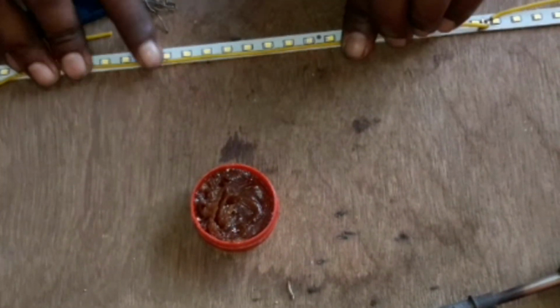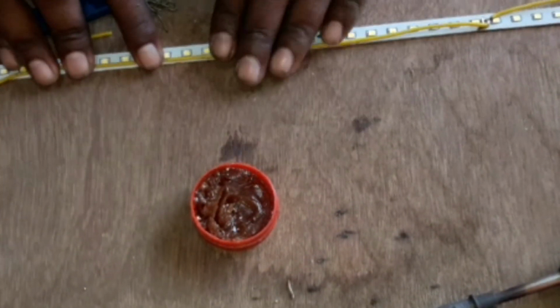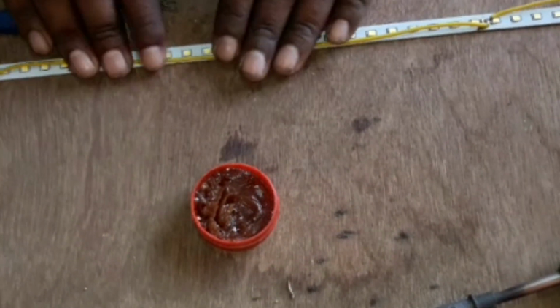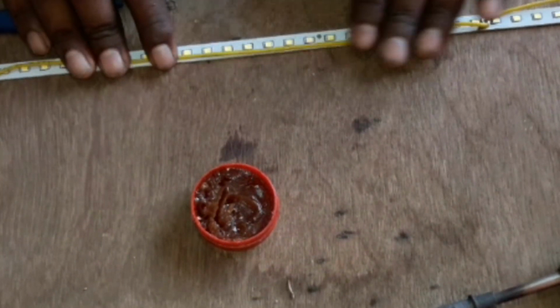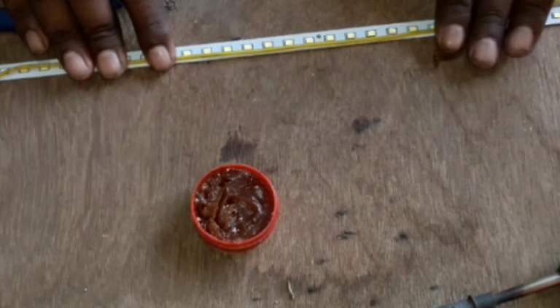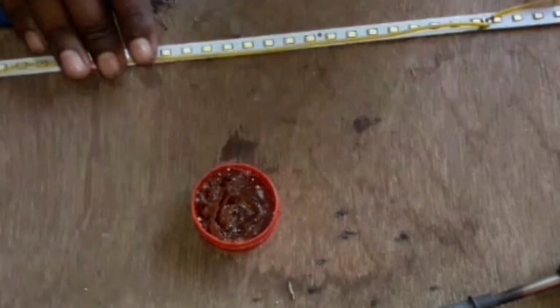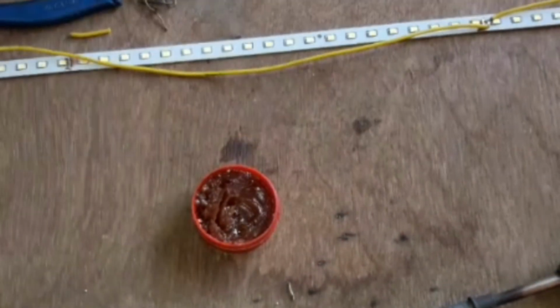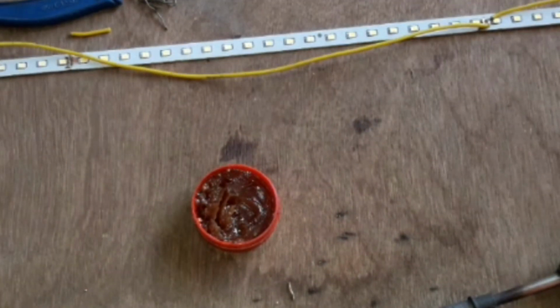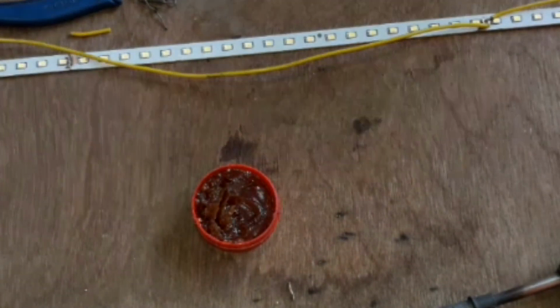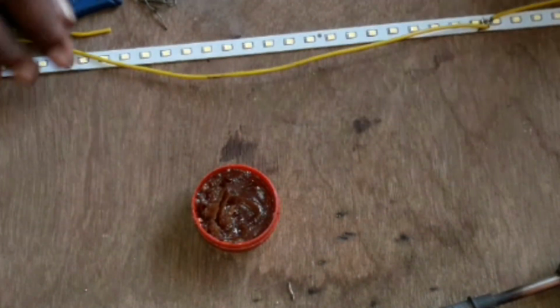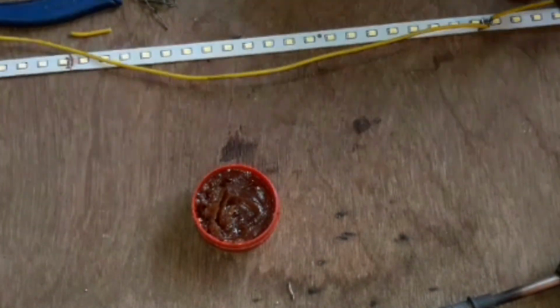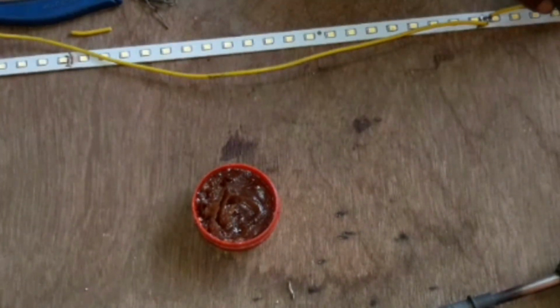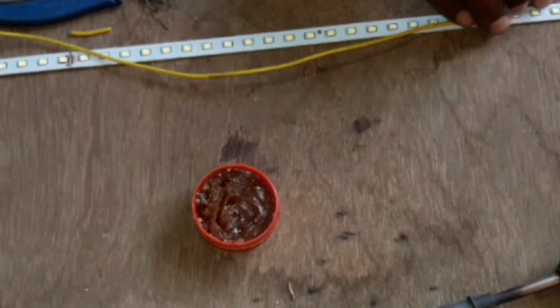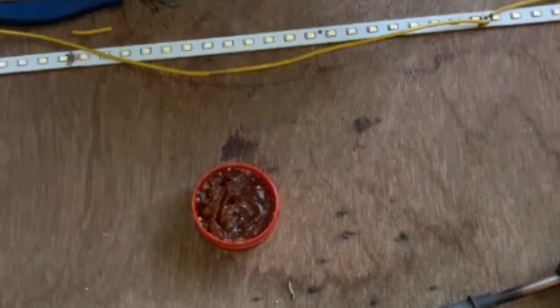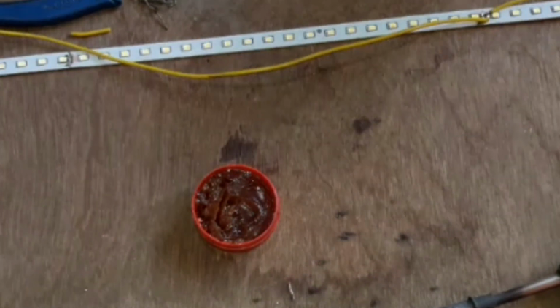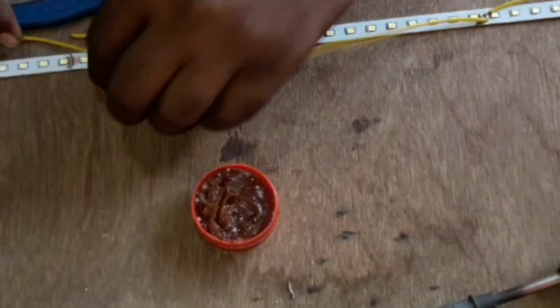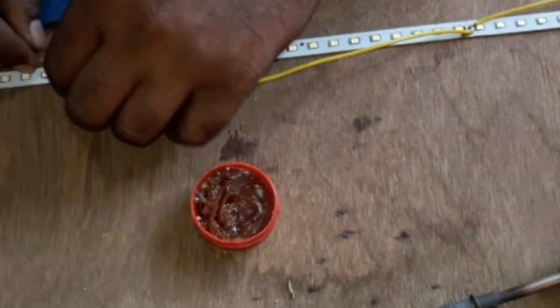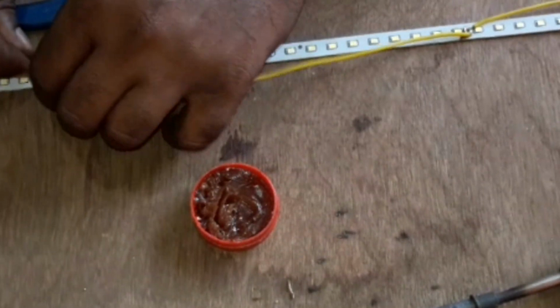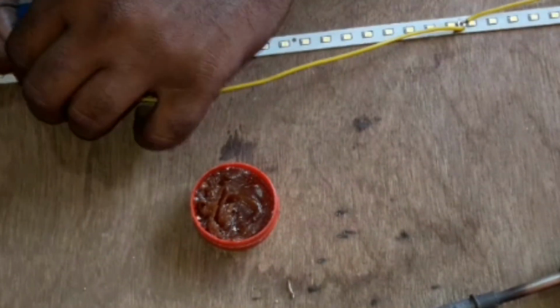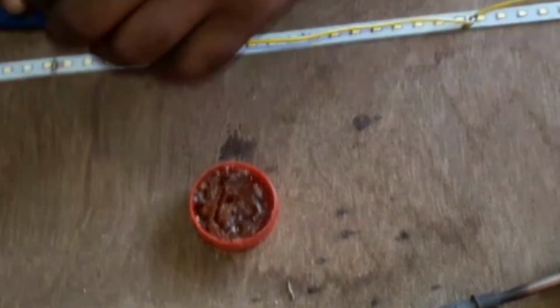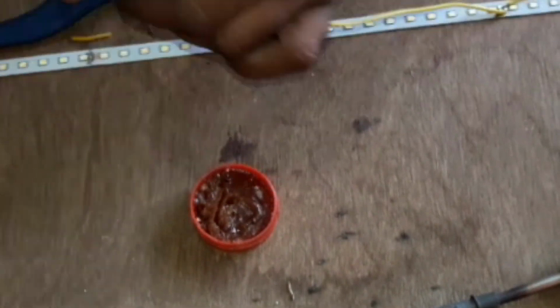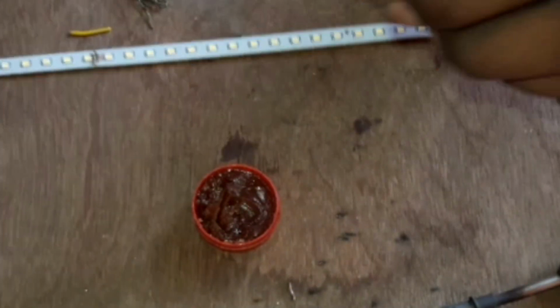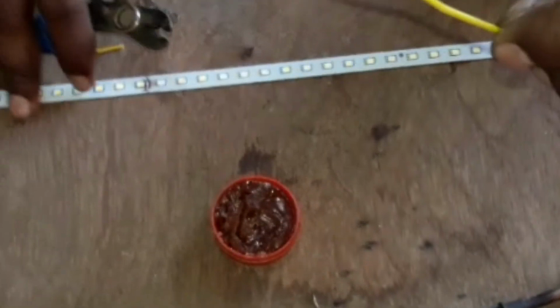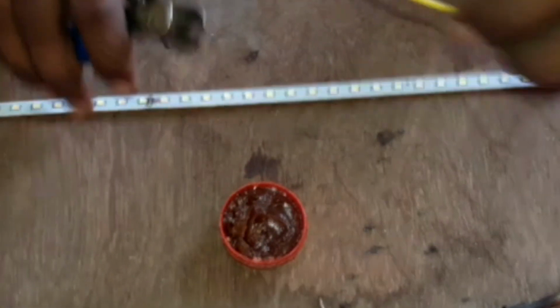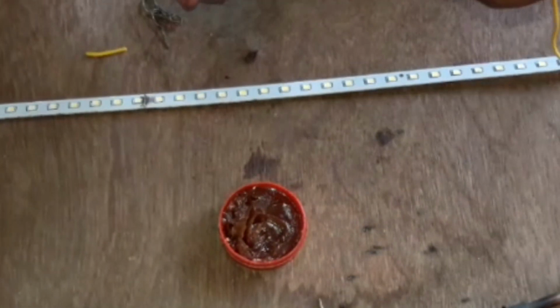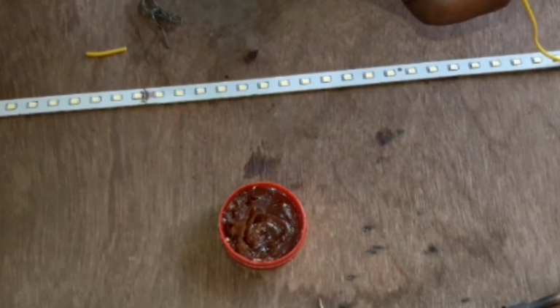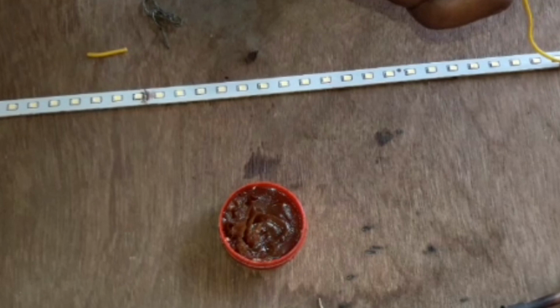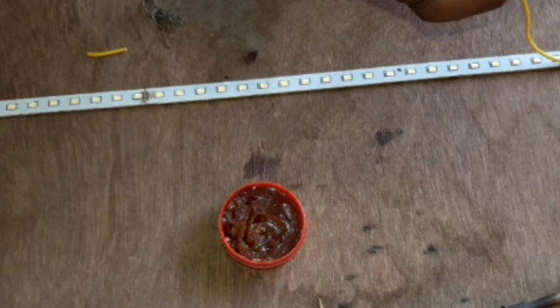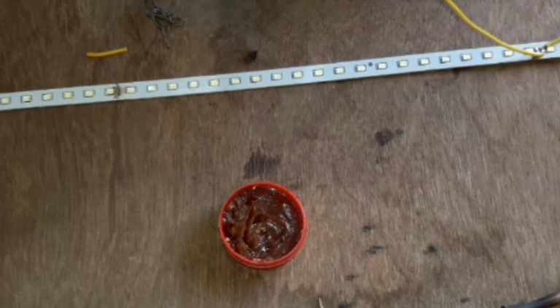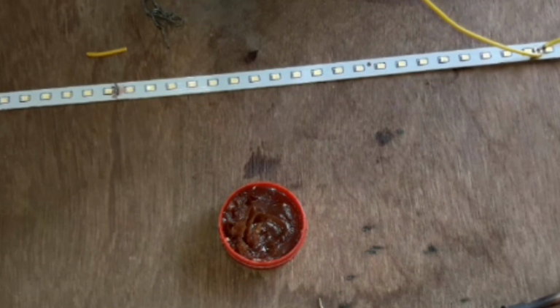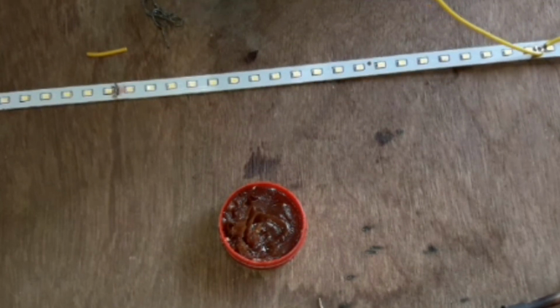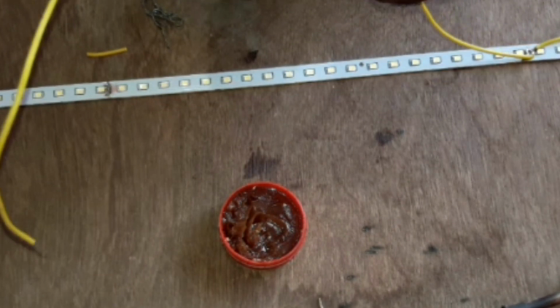I think it is 15V. It is not 5V — 5V light. You can use 4V, but it is 12V. The batteries are in full solar.